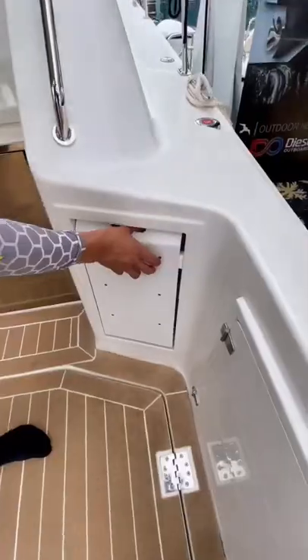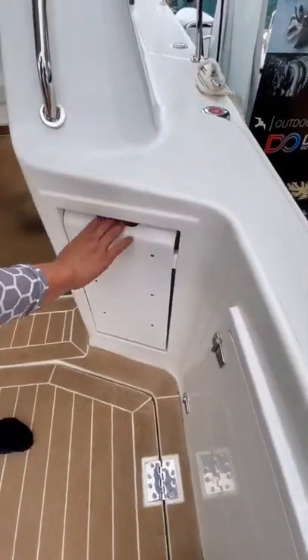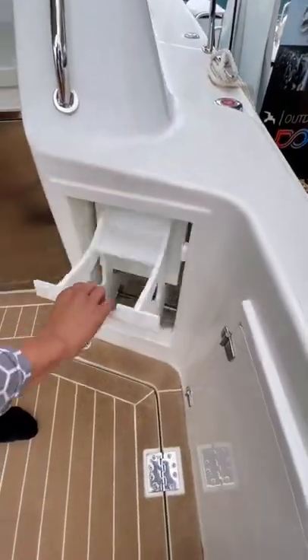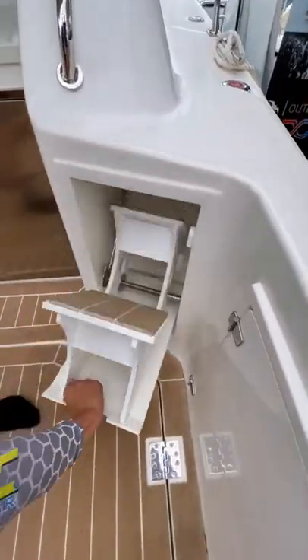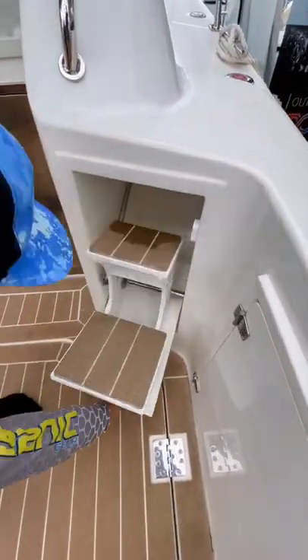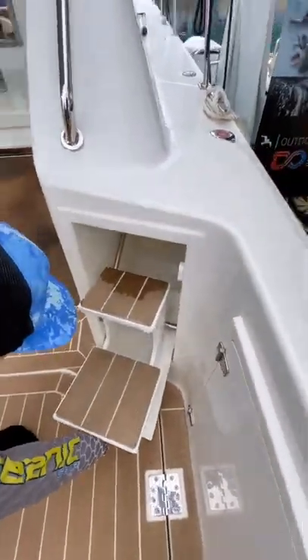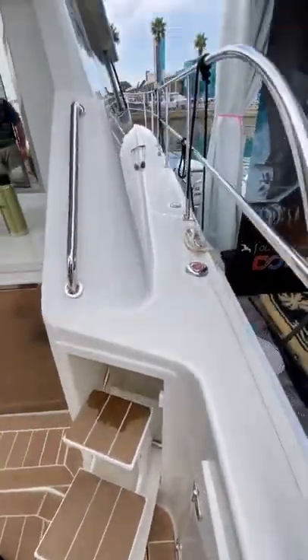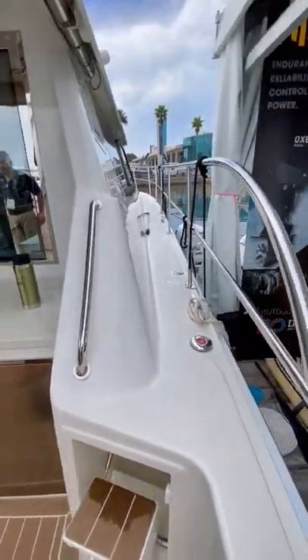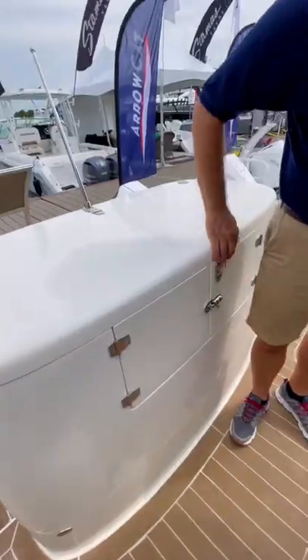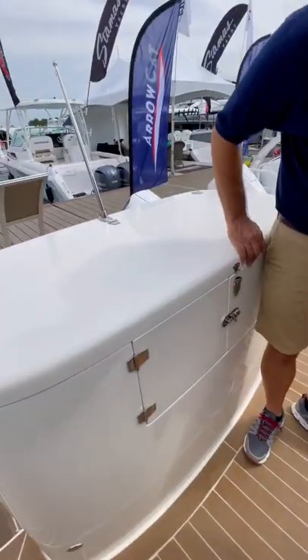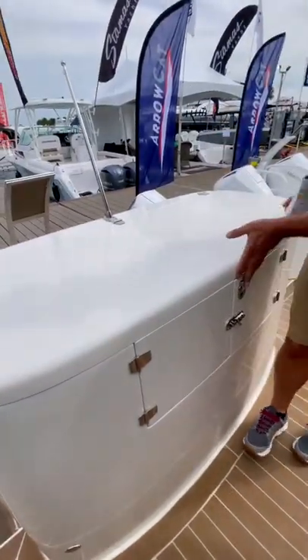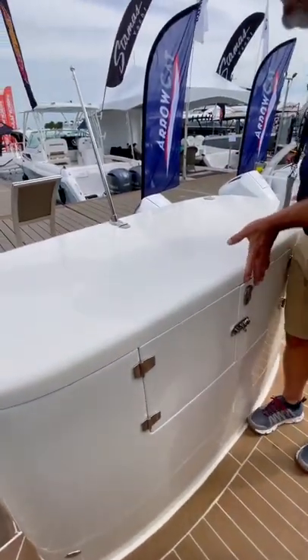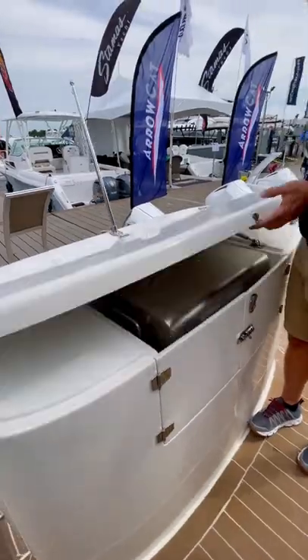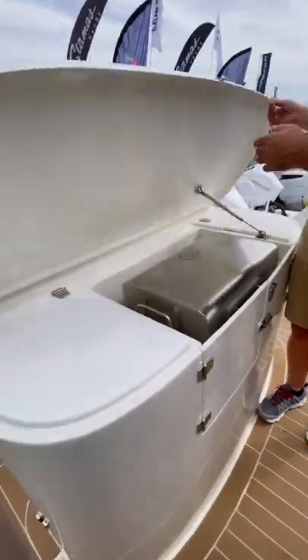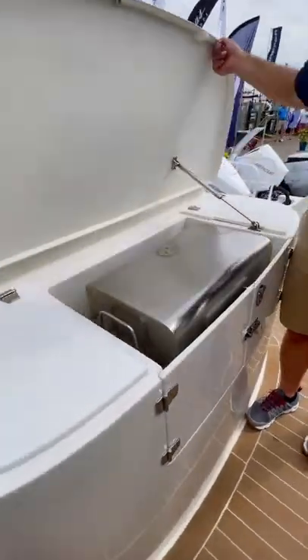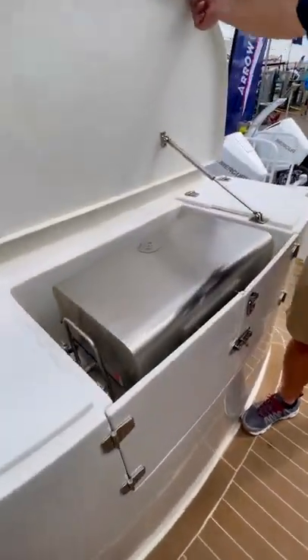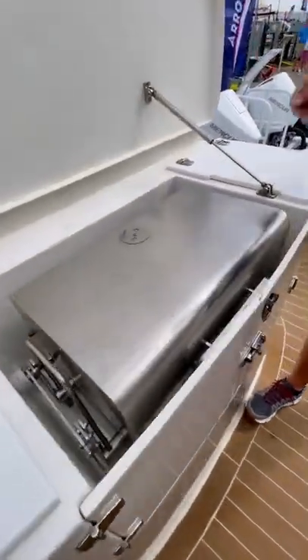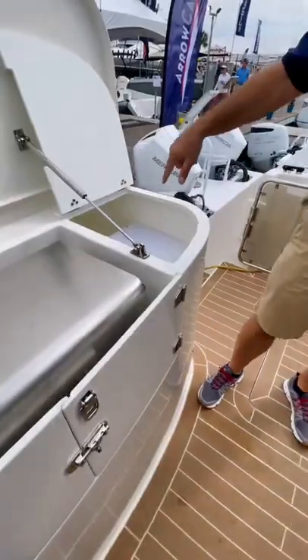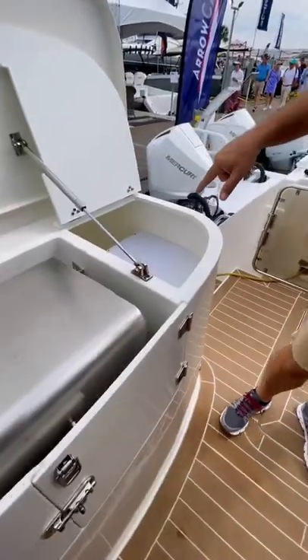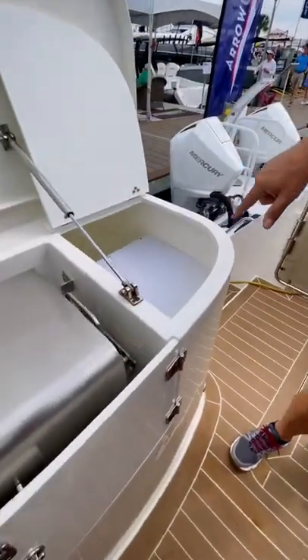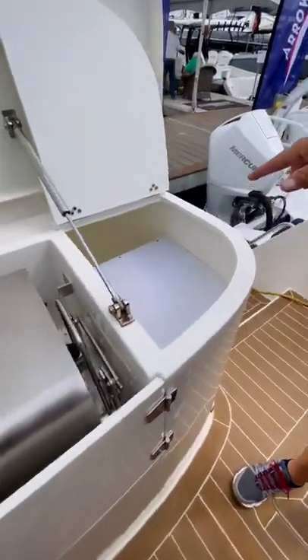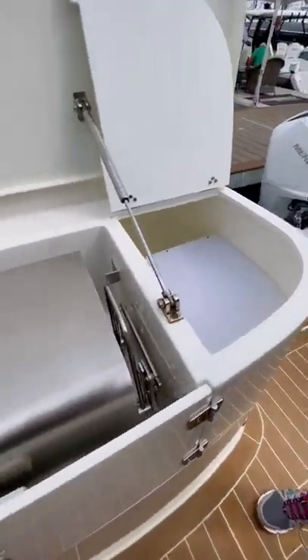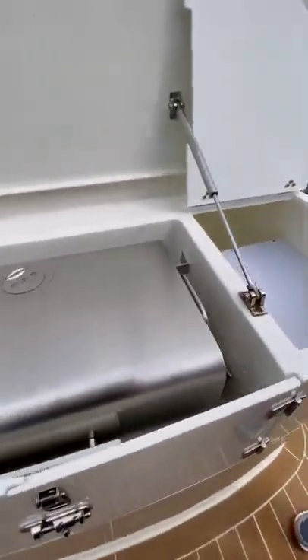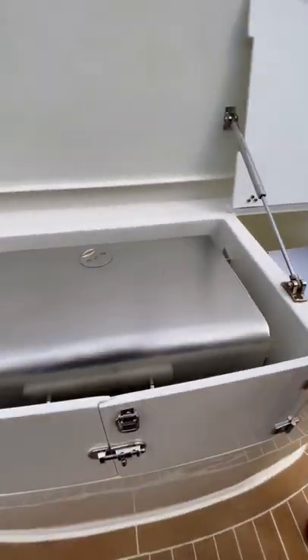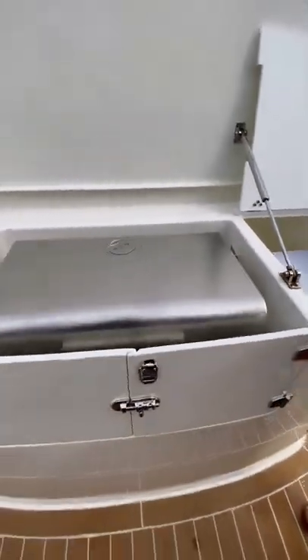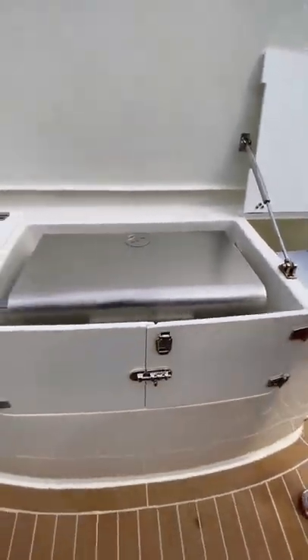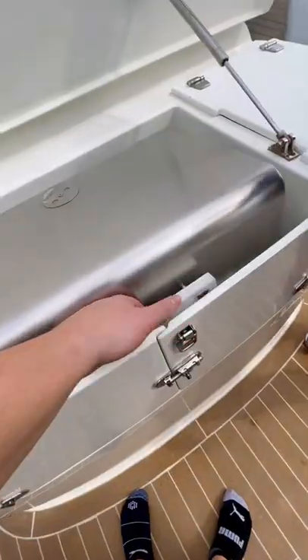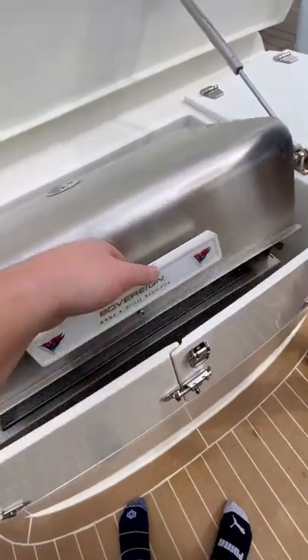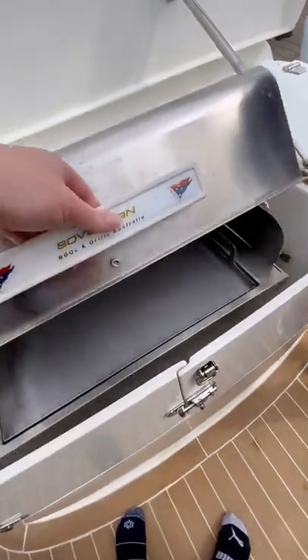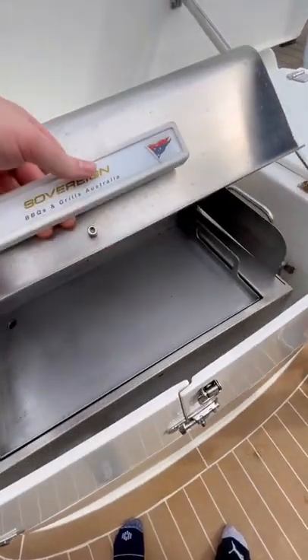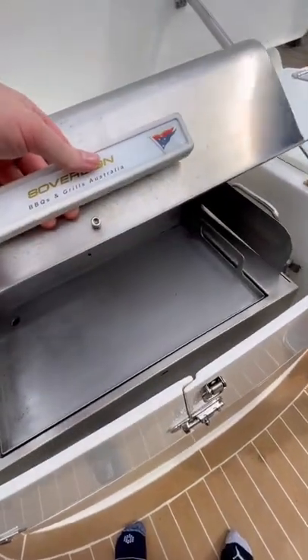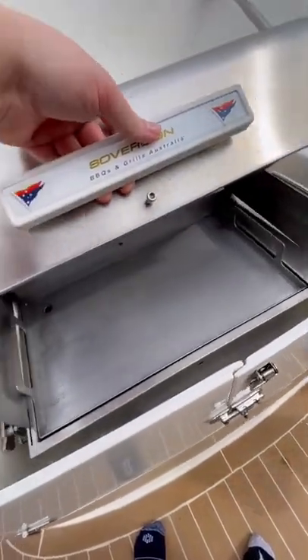One of the coolest features of this boat is the wet bar located in the cockpit. They squeezed a full camp grill into the wet bar. Usually boat builders will opt for an electric cooktop, so I thought this was especially cool.